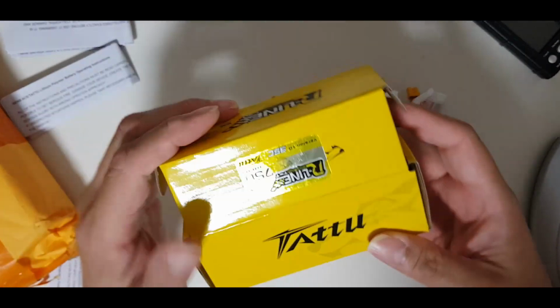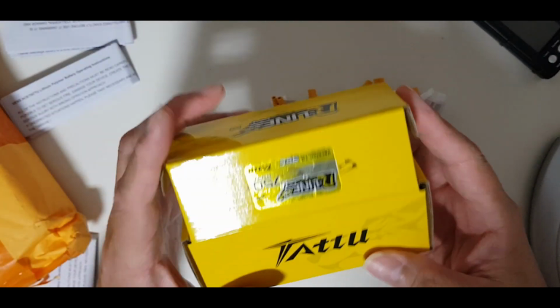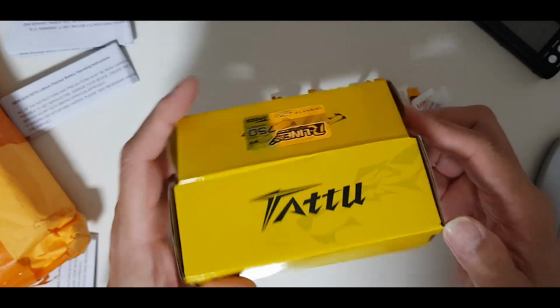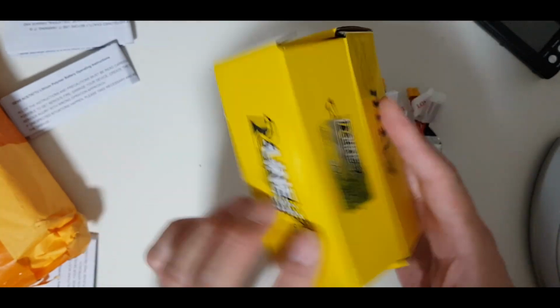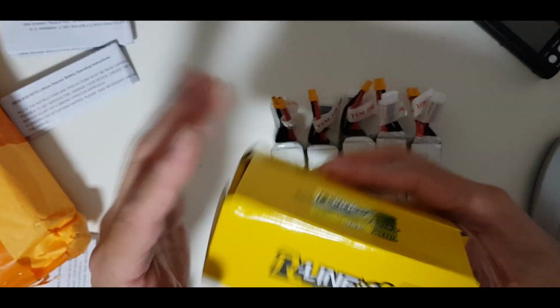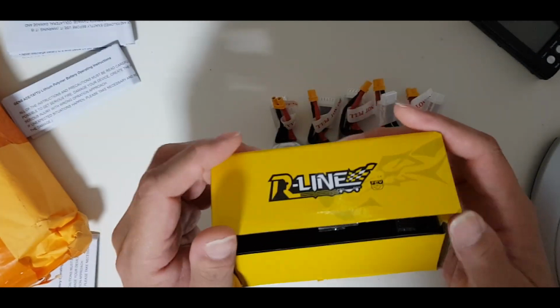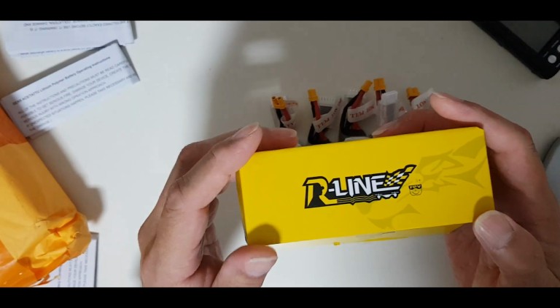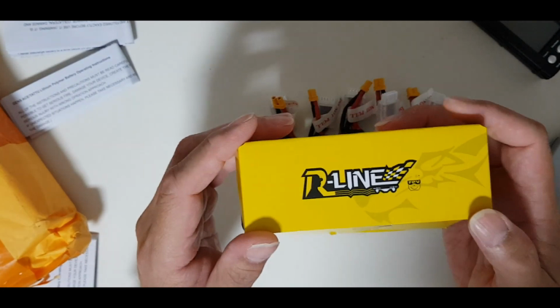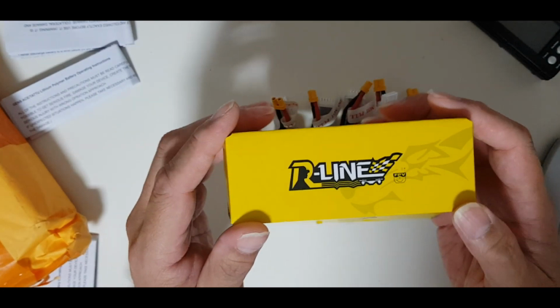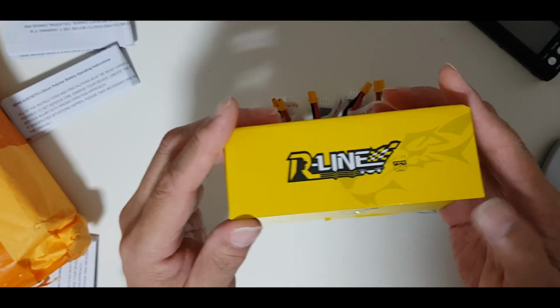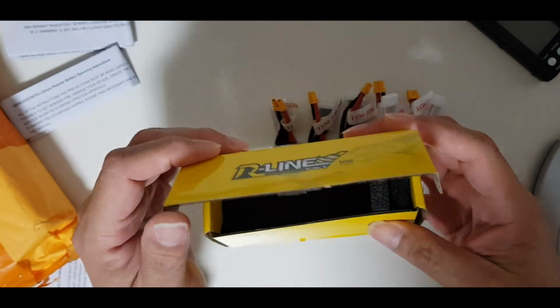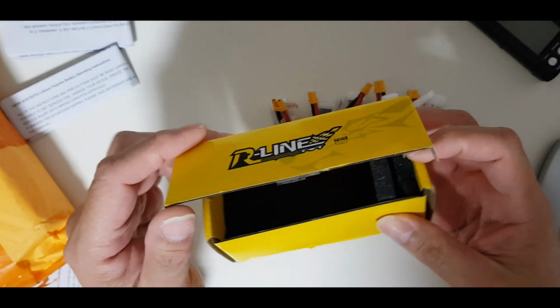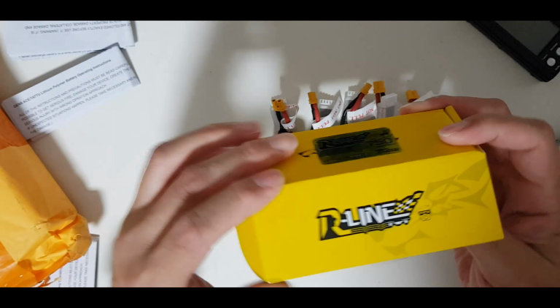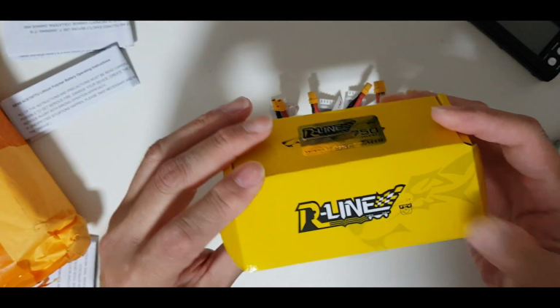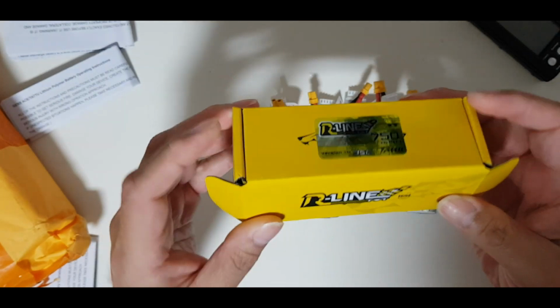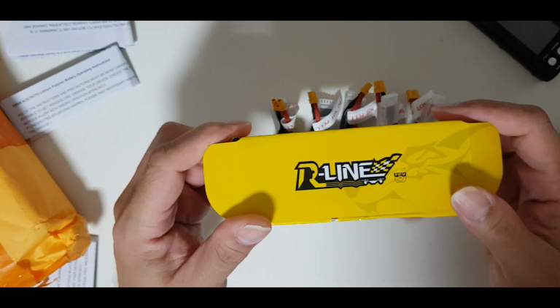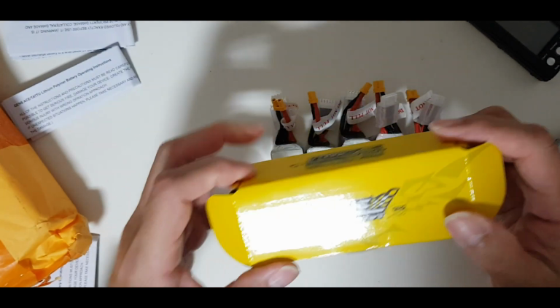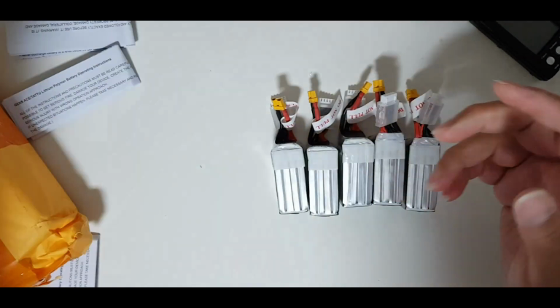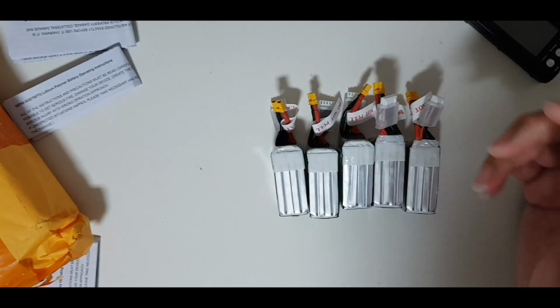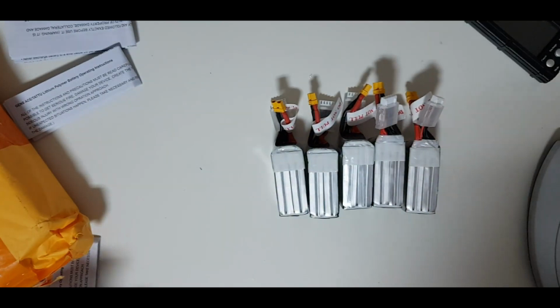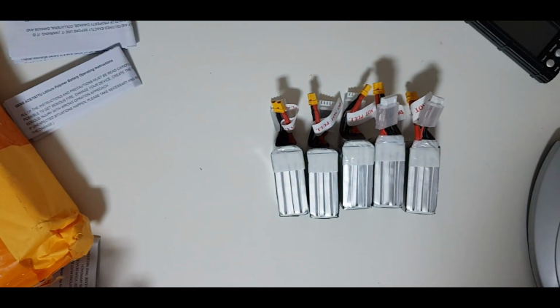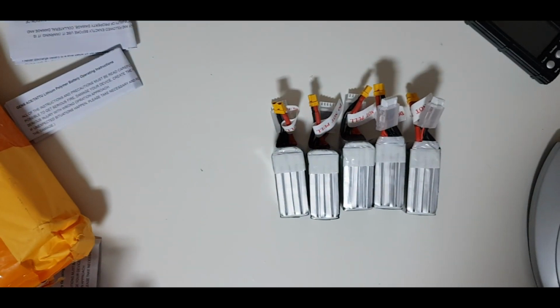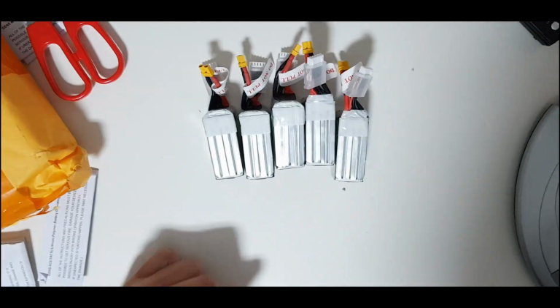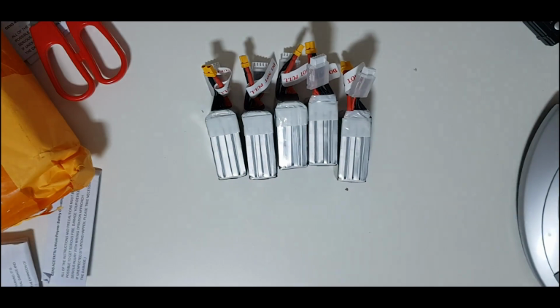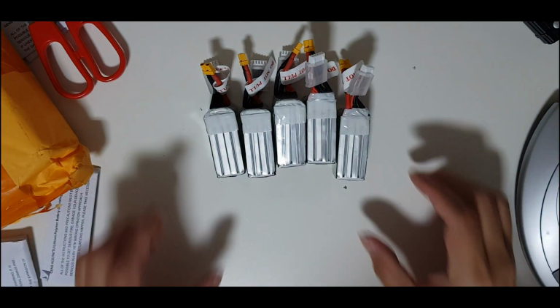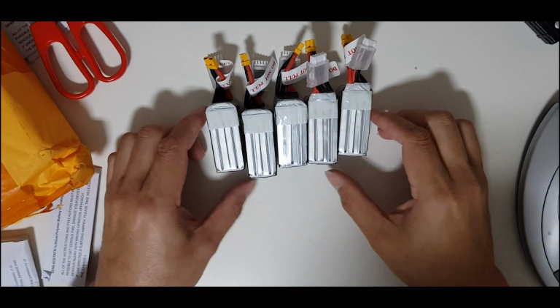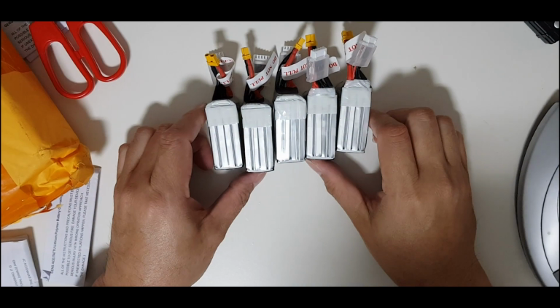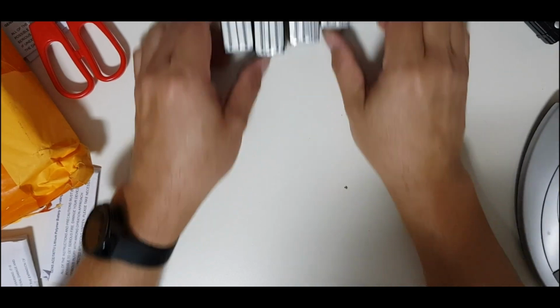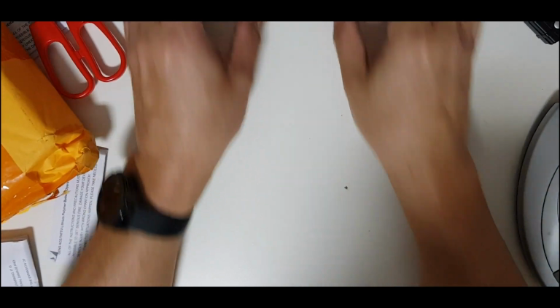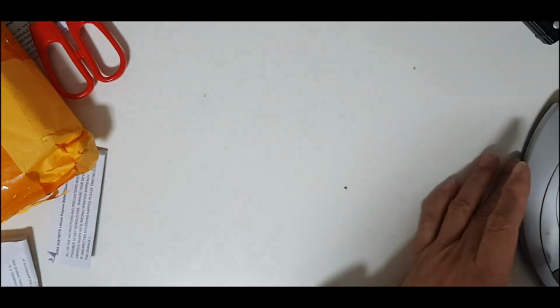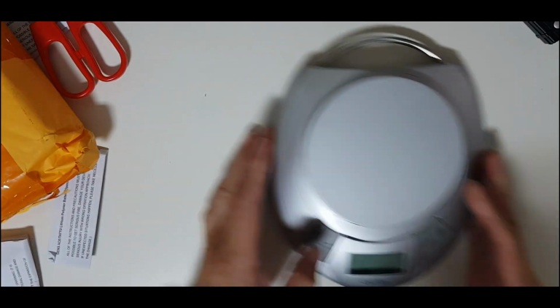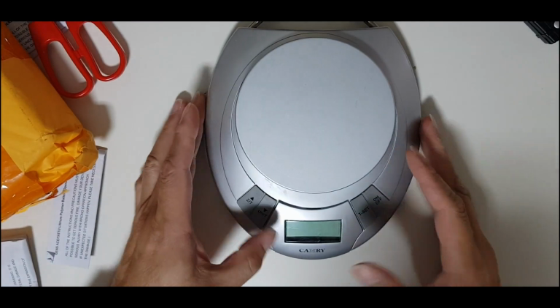This is the first R-Line battery that I have purchased for my 3-inch quad. Let's see how heavy these batteries are — I have a scale here.